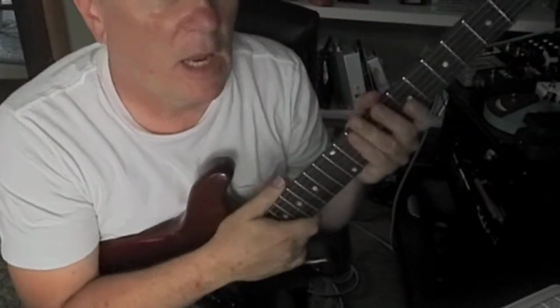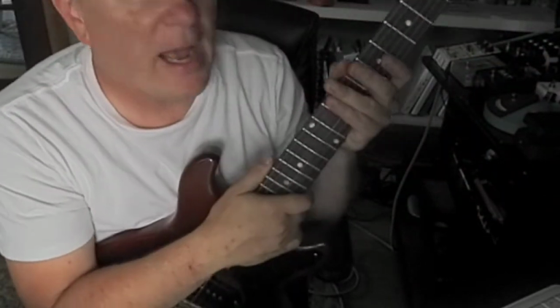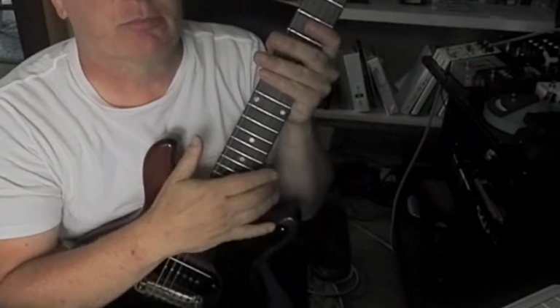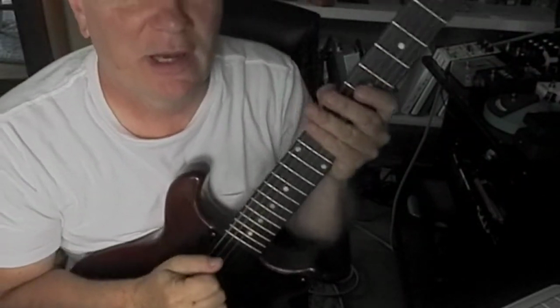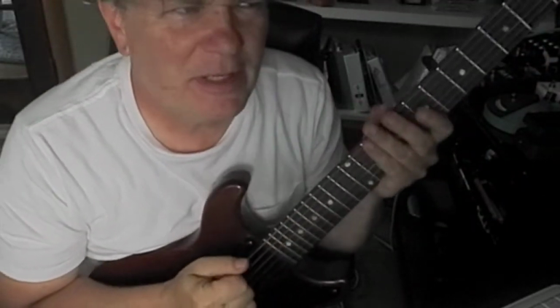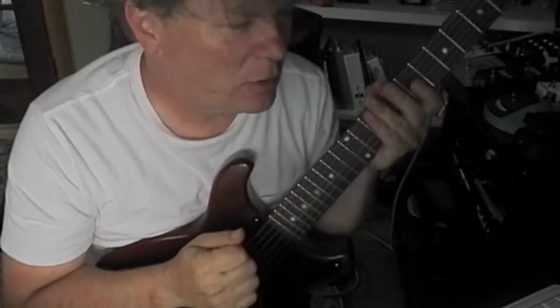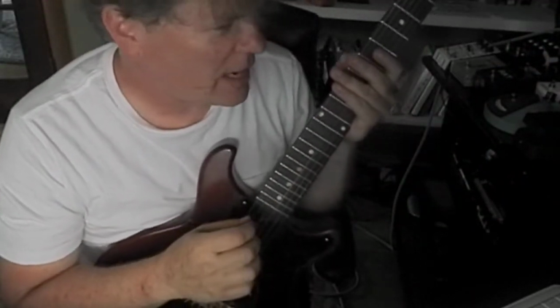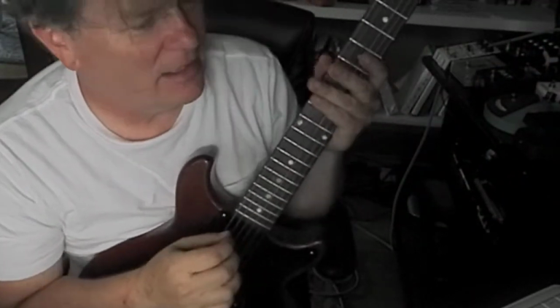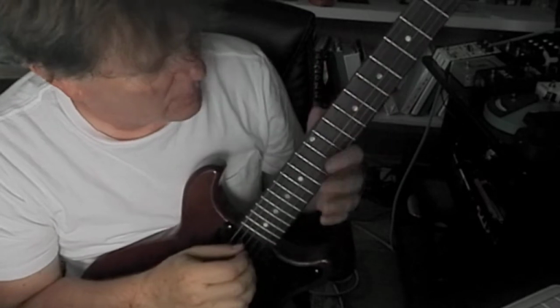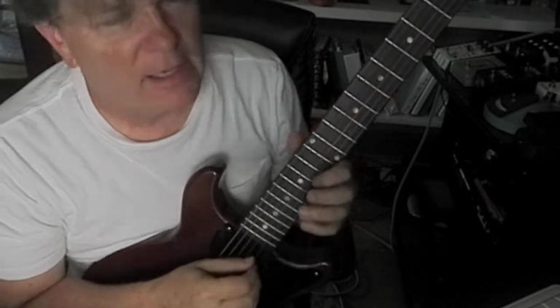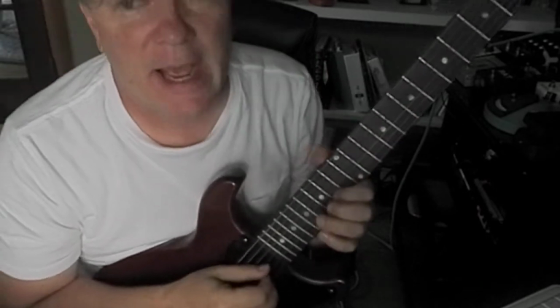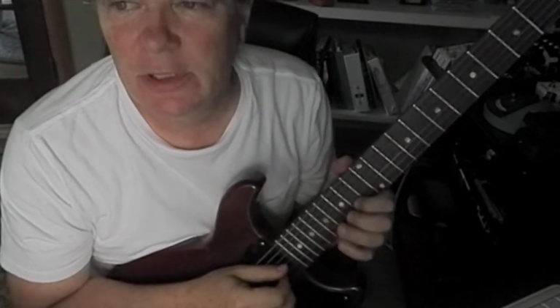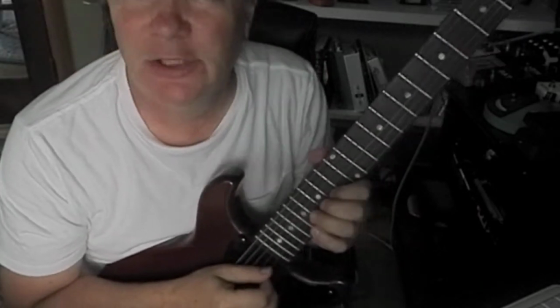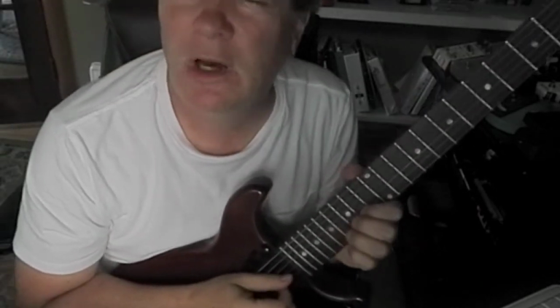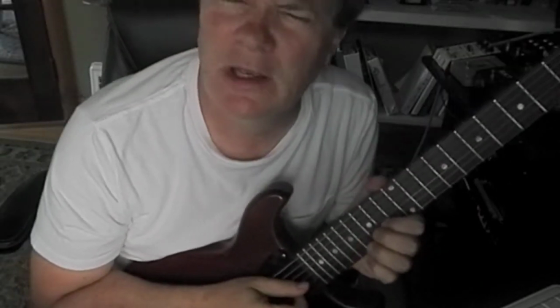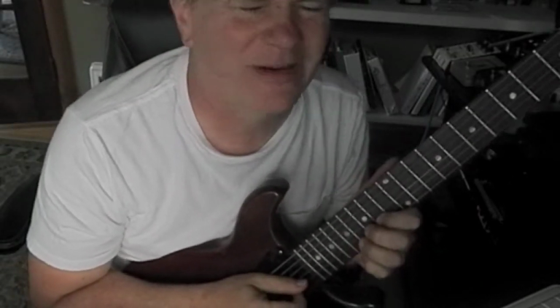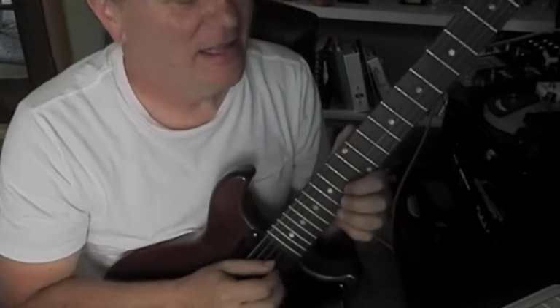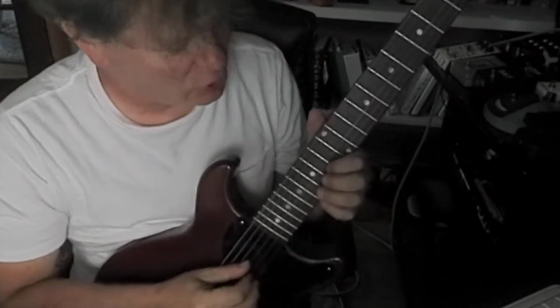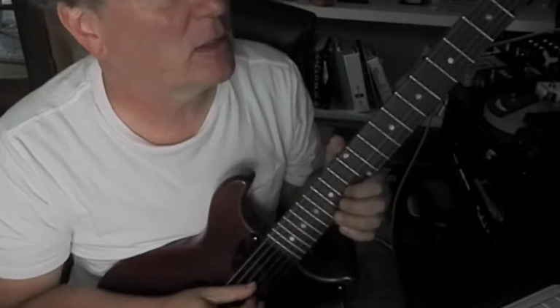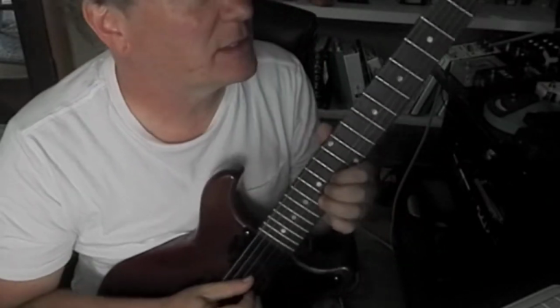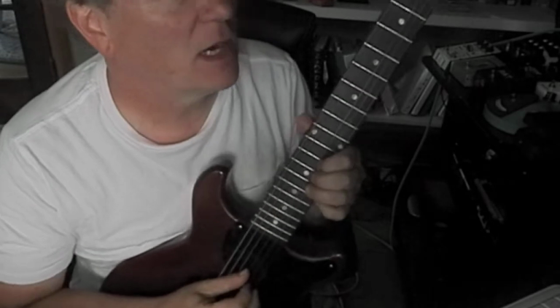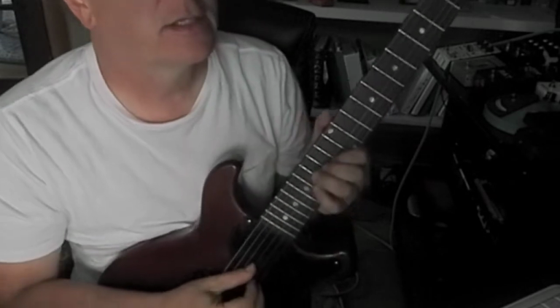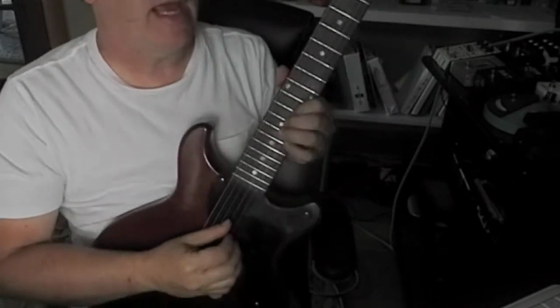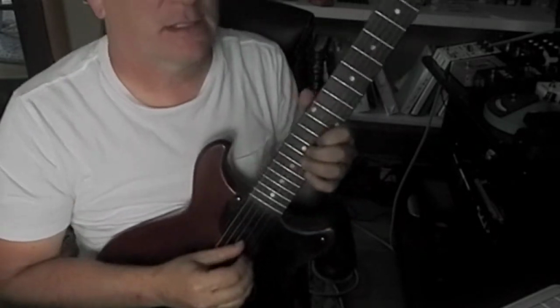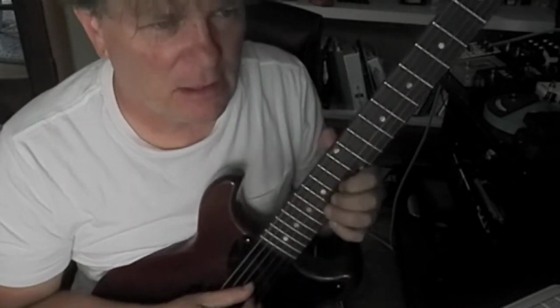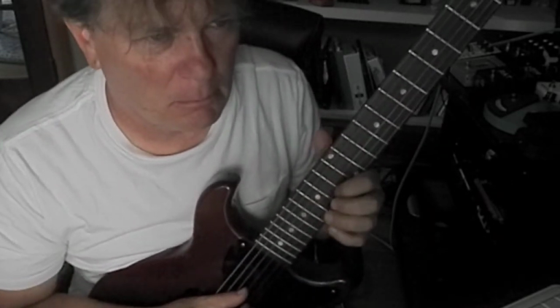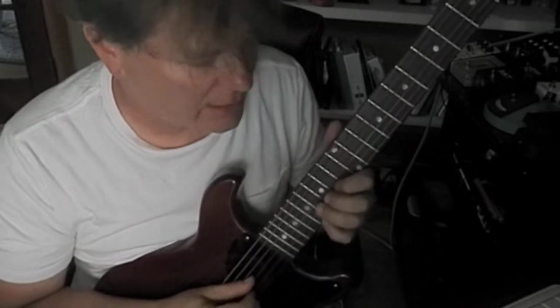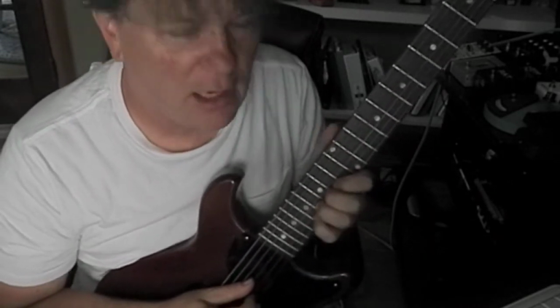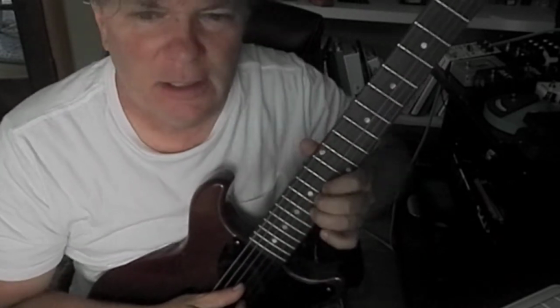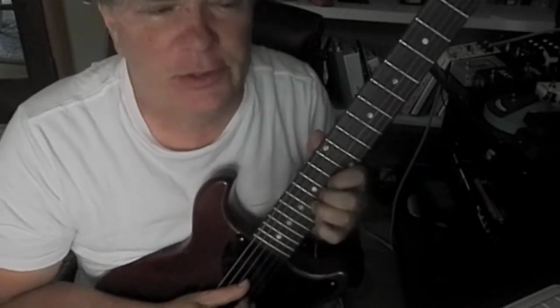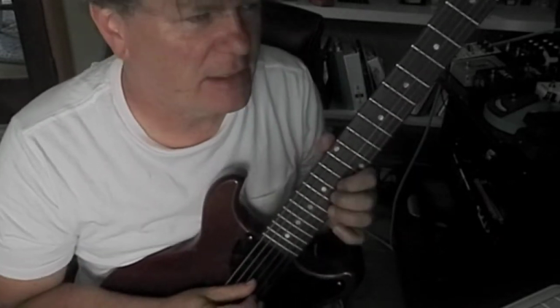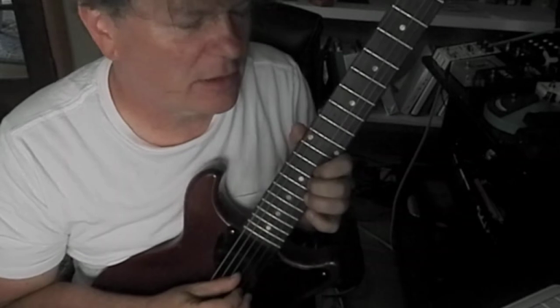Hey guys, it's Brooke. I've been at the pool all day but now it's time to shred a little bit. Let's do some A mixolydian melodic kind of exercises, check this out.